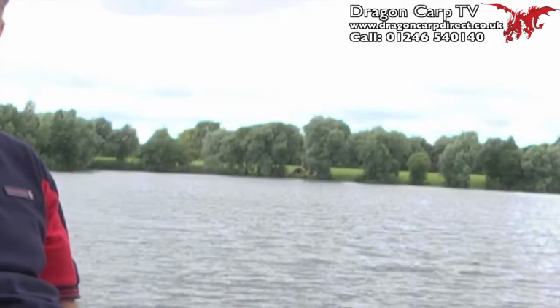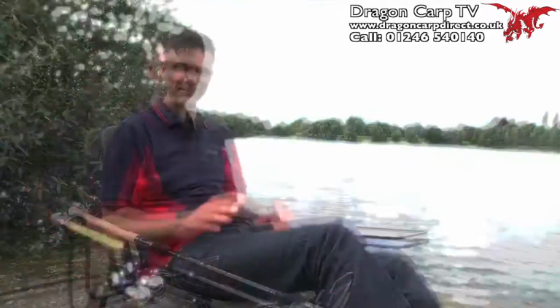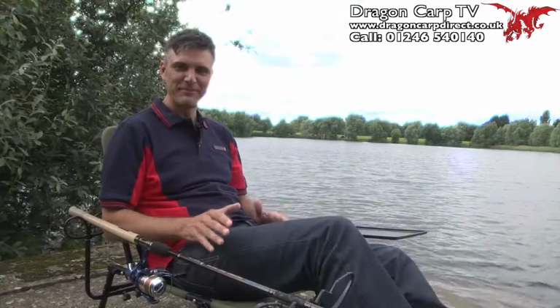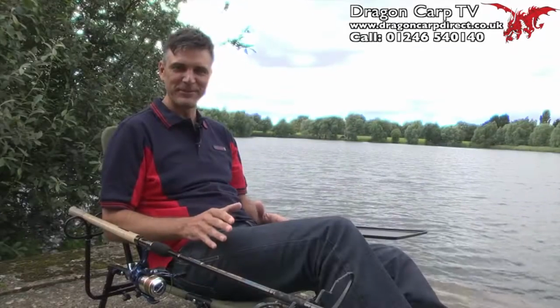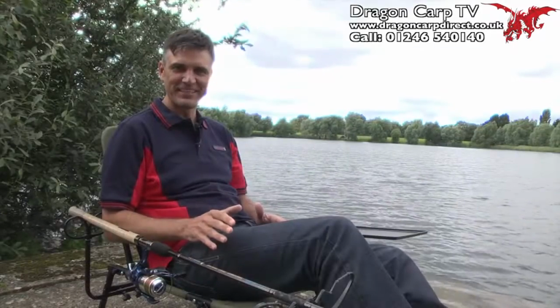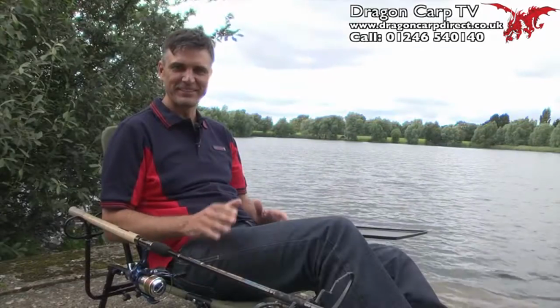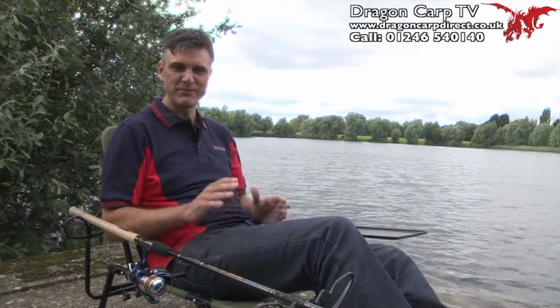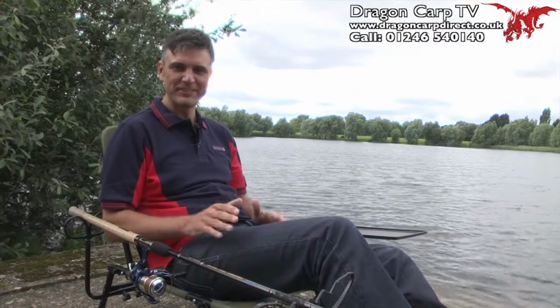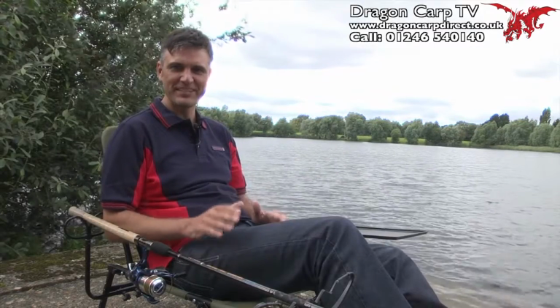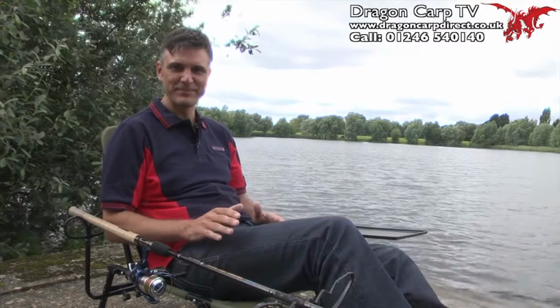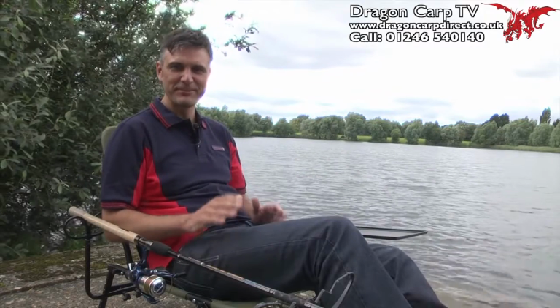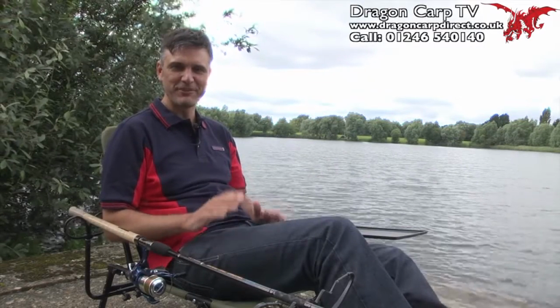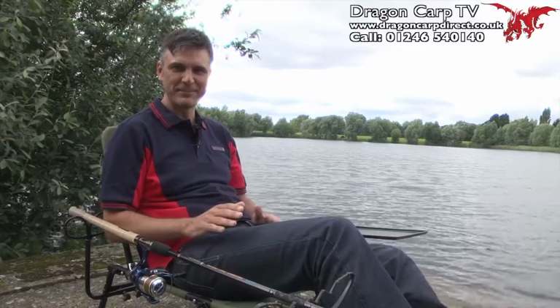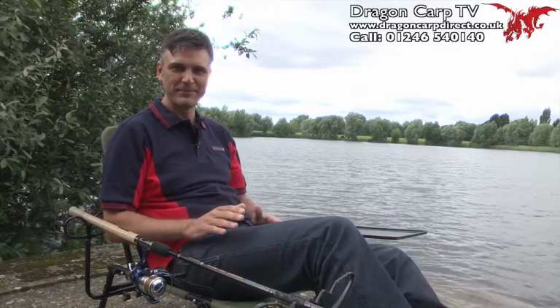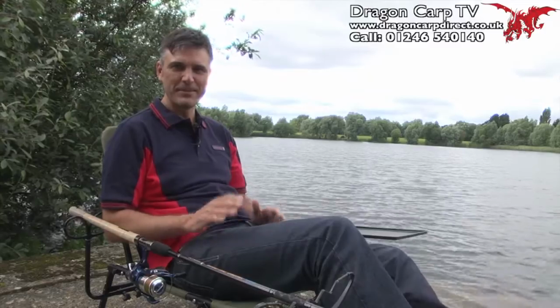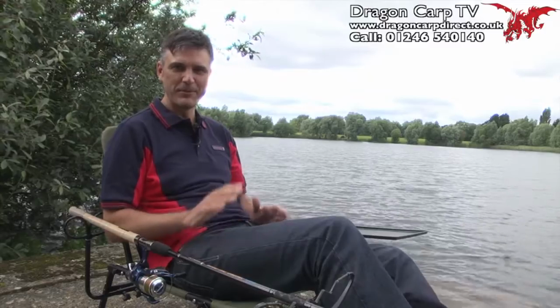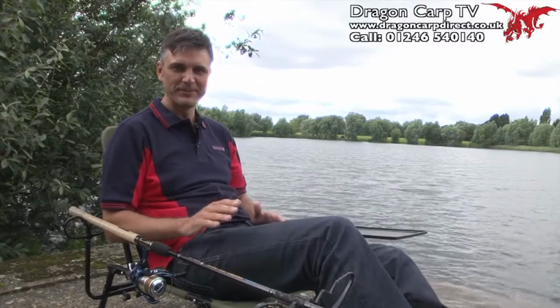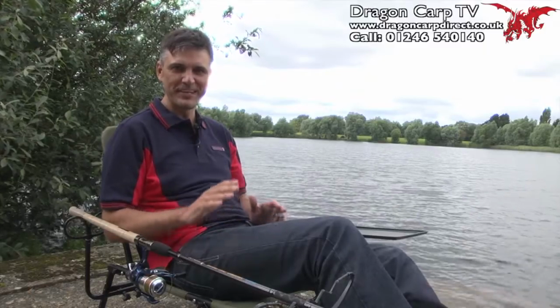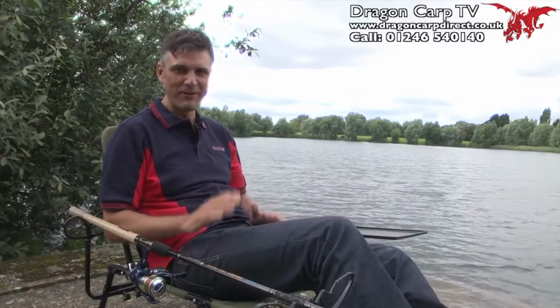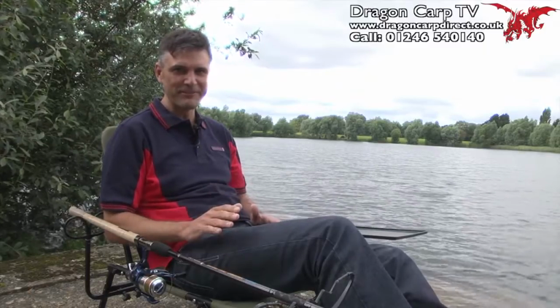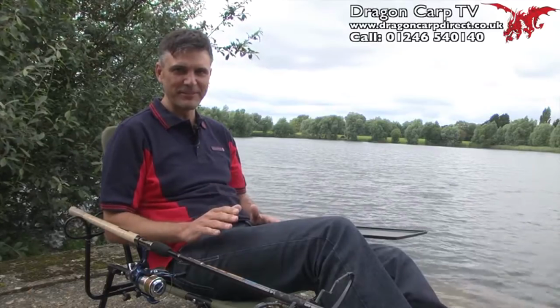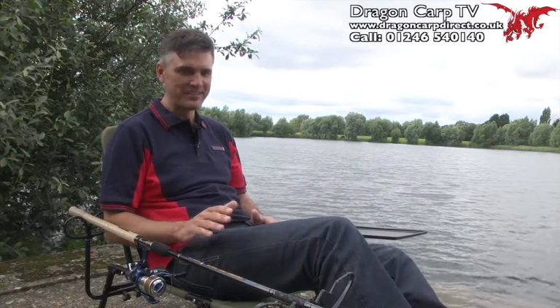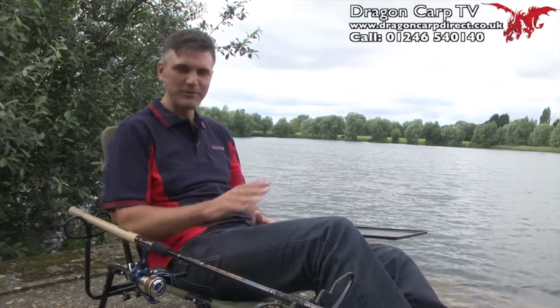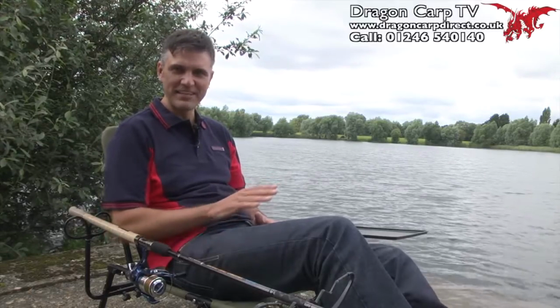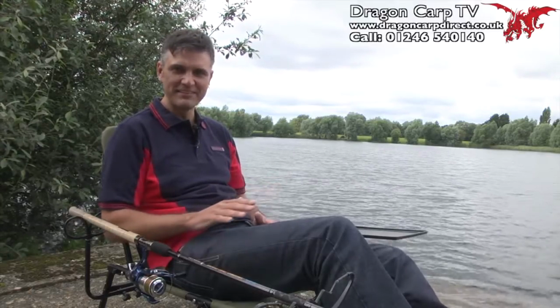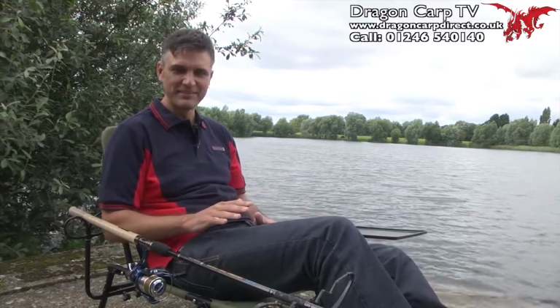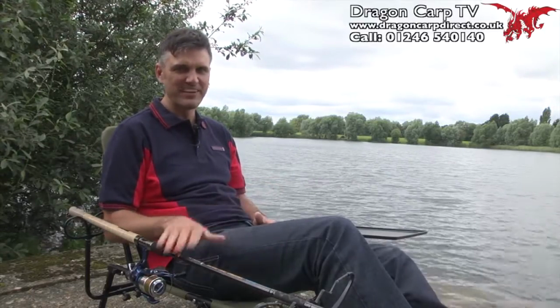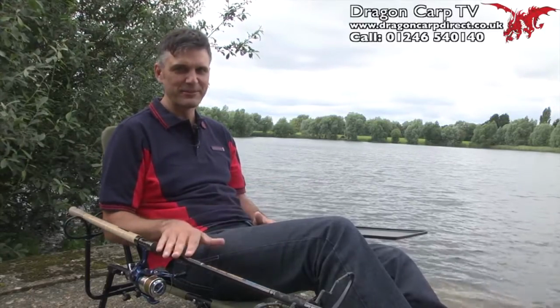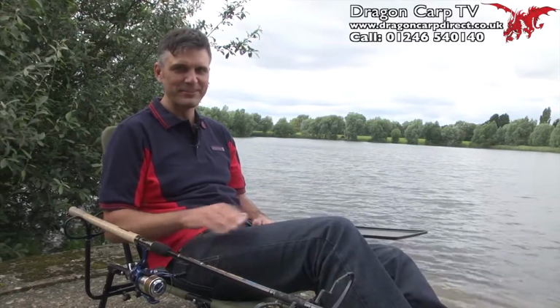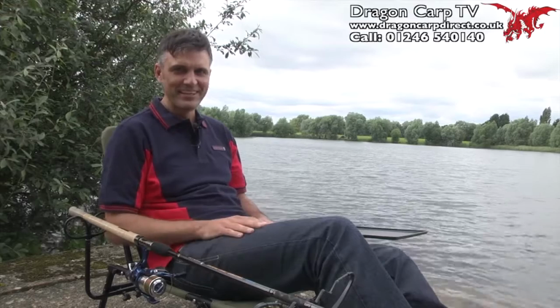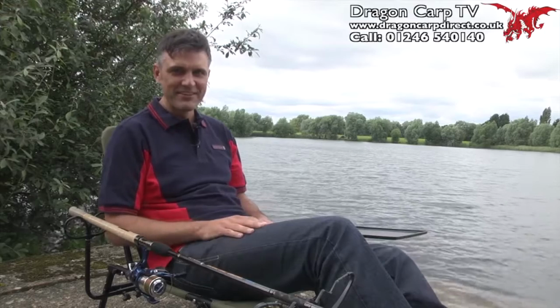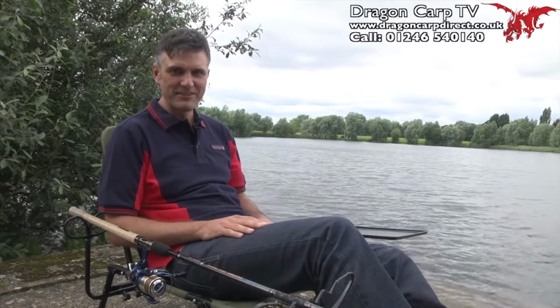This is a fabulous piece of kit. It's the robotic chair system from Dragon Carb, and boy do you get a lot of kit for your money. The whole thing, without the rod of course, £30.